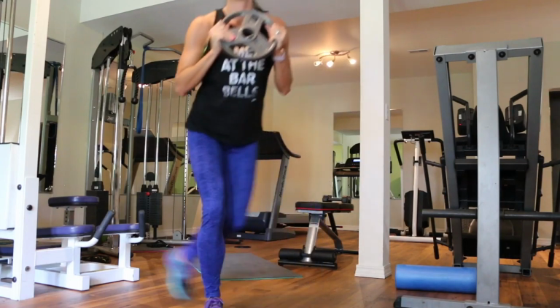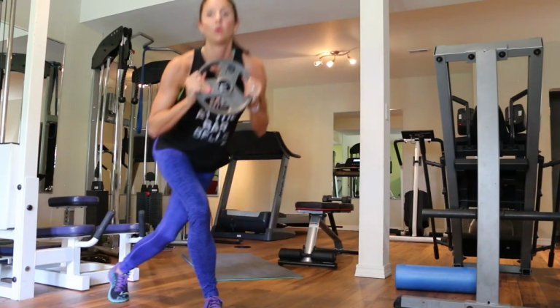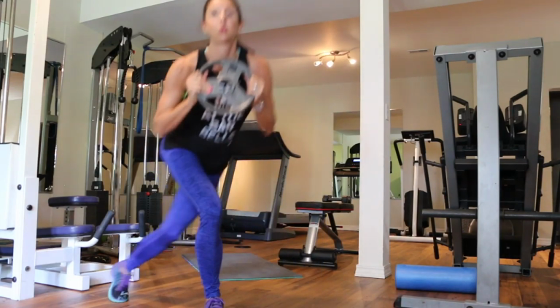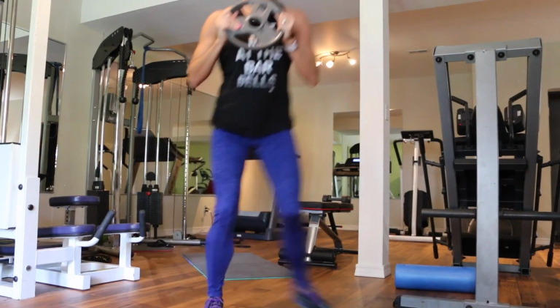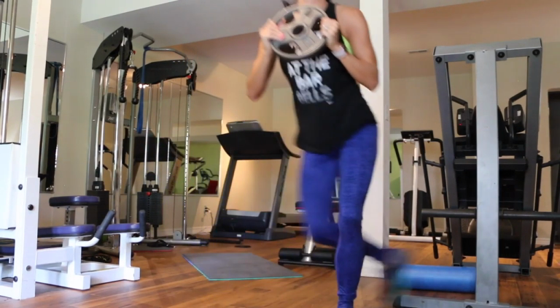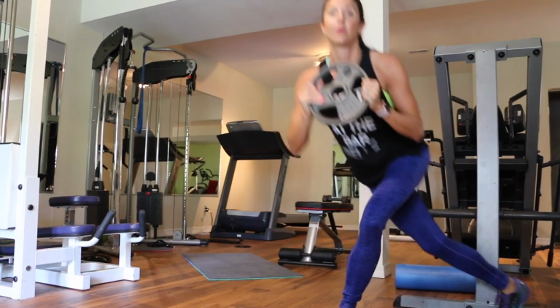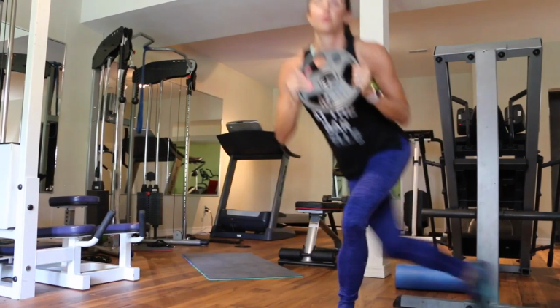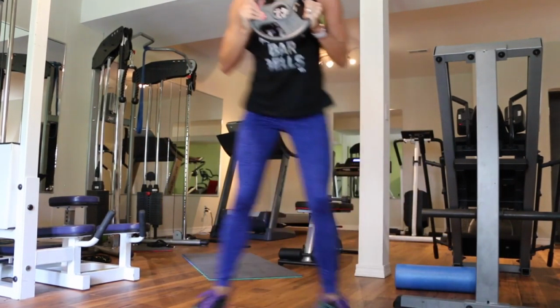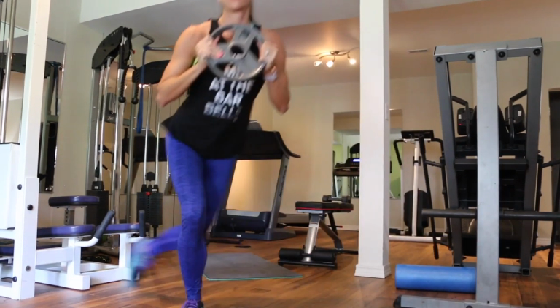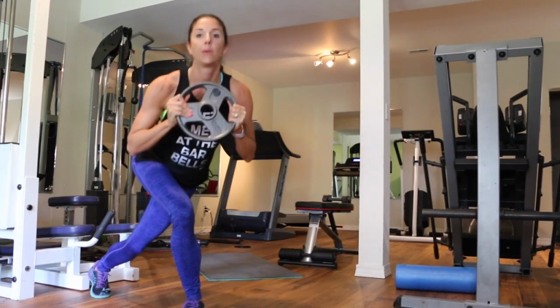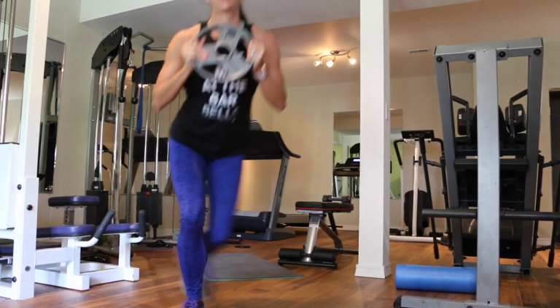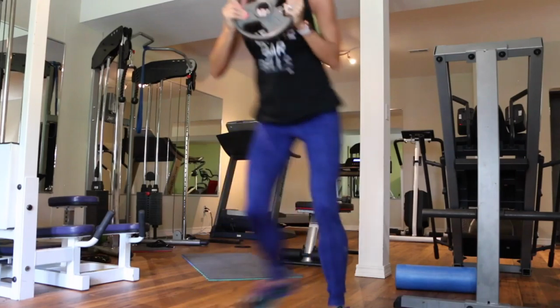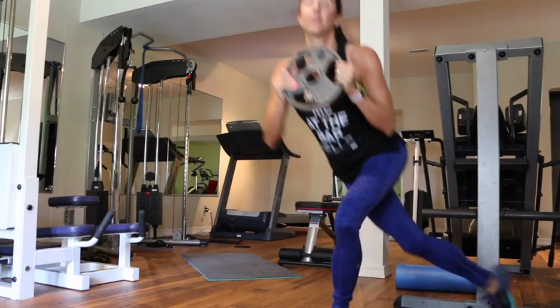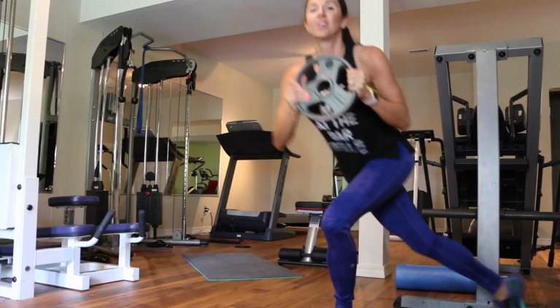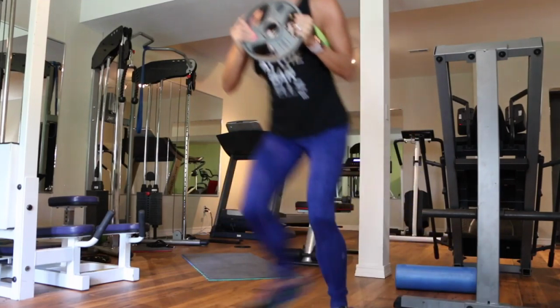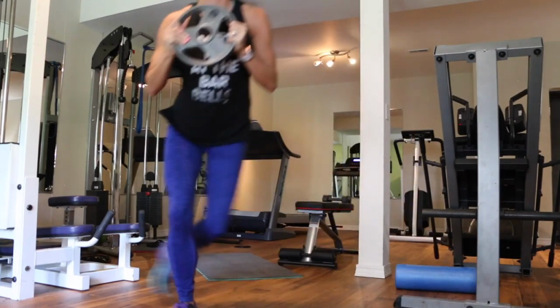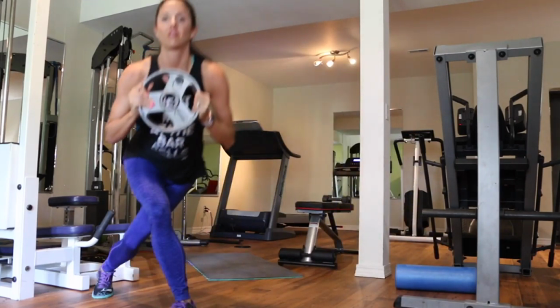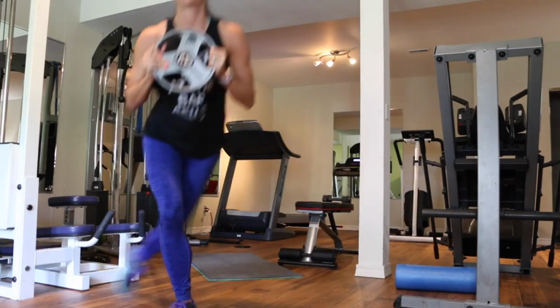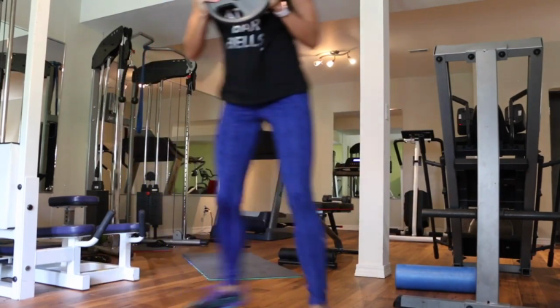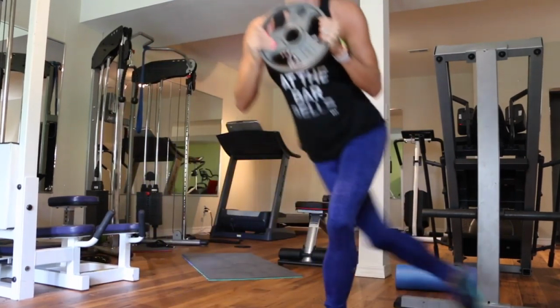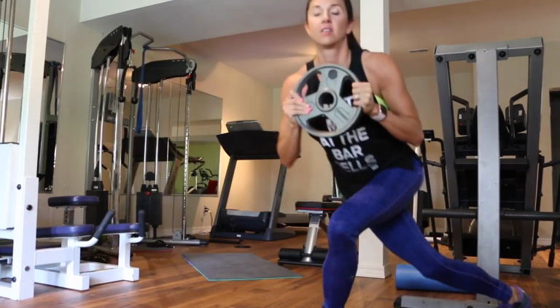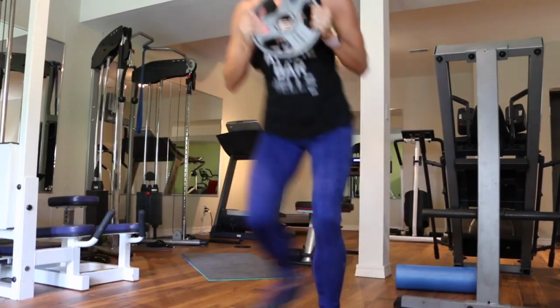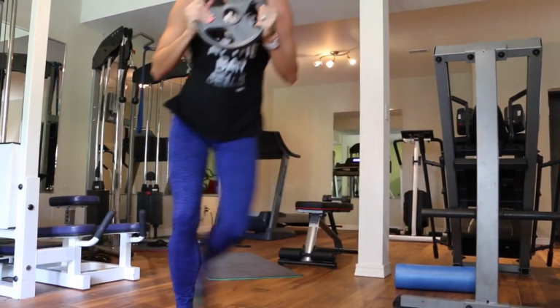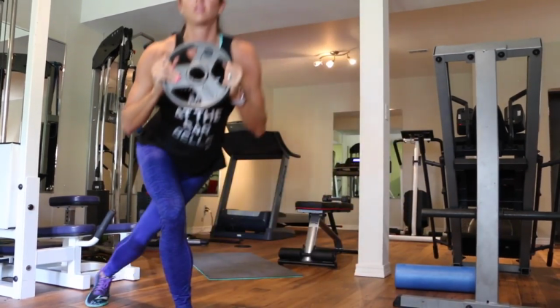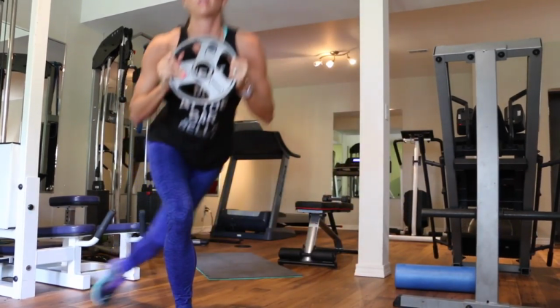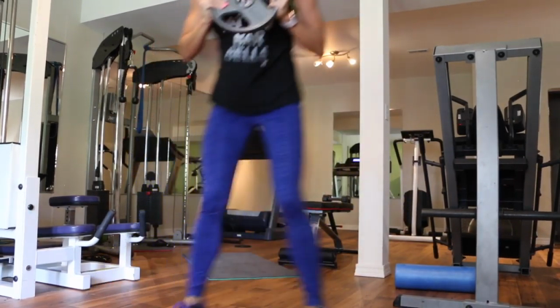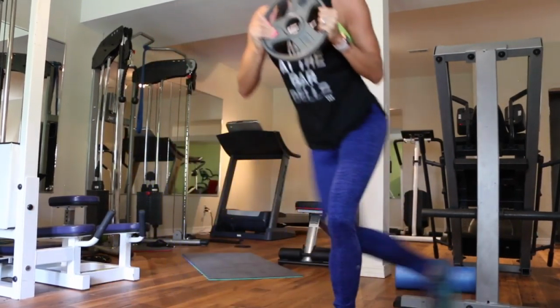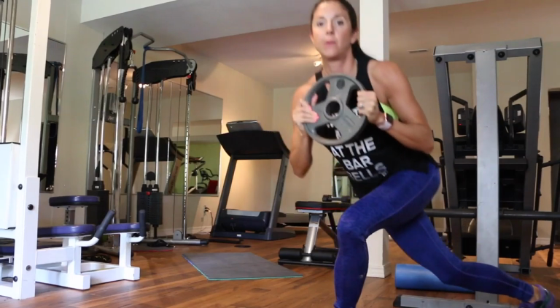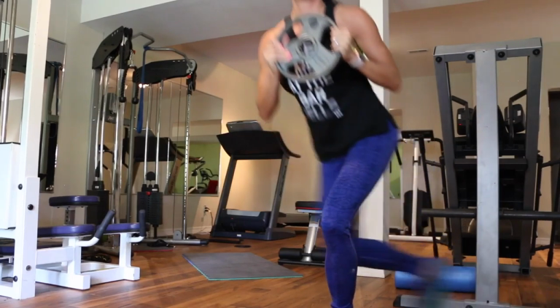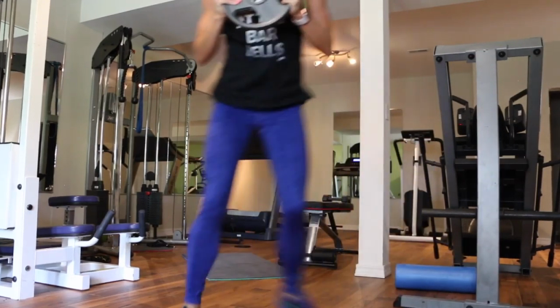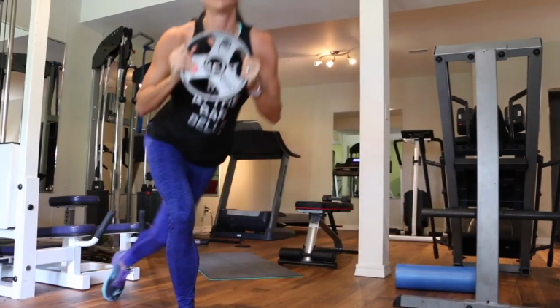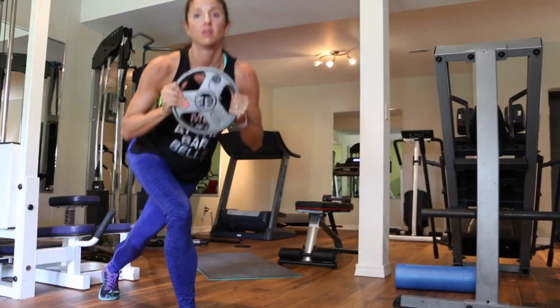The next exercise is going to be 20 skater lunges, and with these I like to put a little hop in the middle. It just makes you work a little bit harder — rather than just stepping, go ahead and hop from side to side.